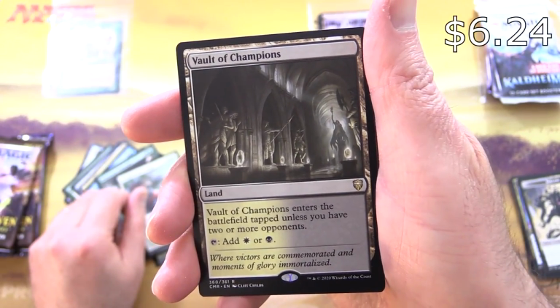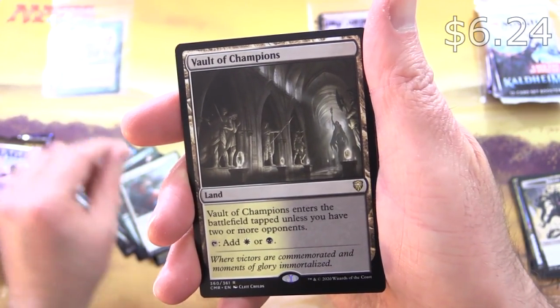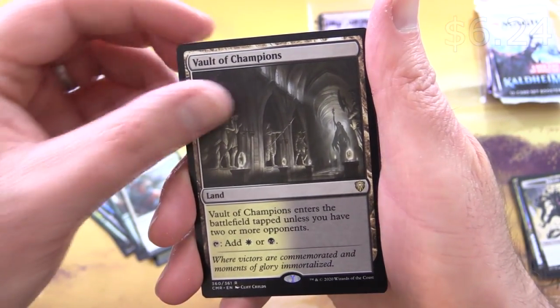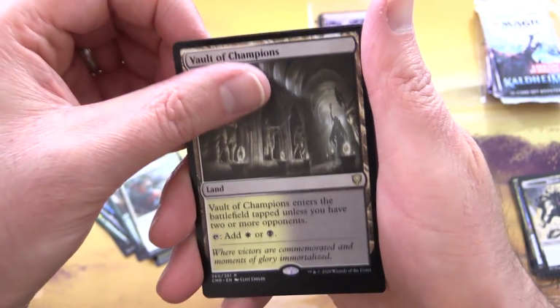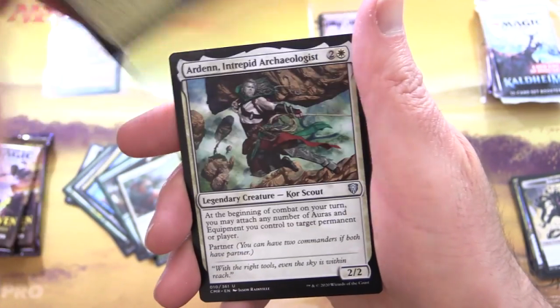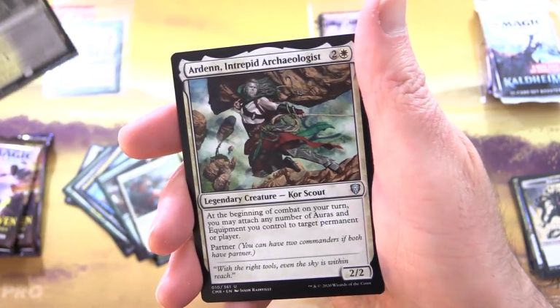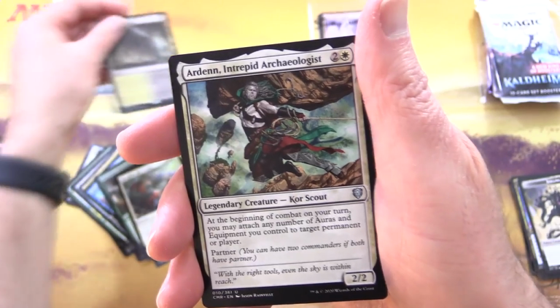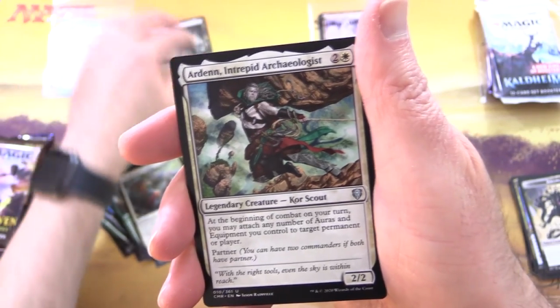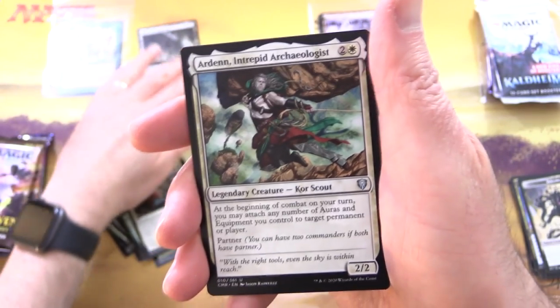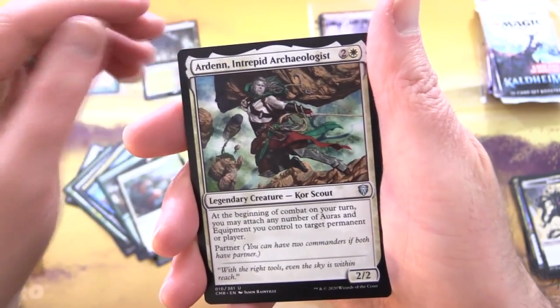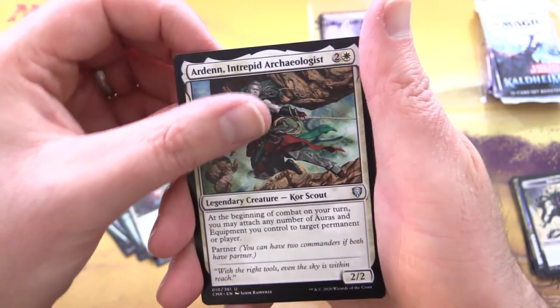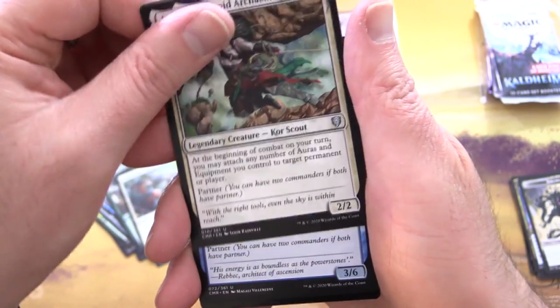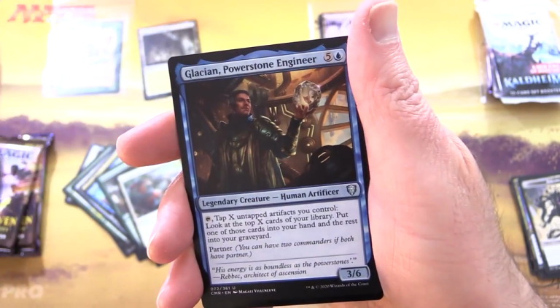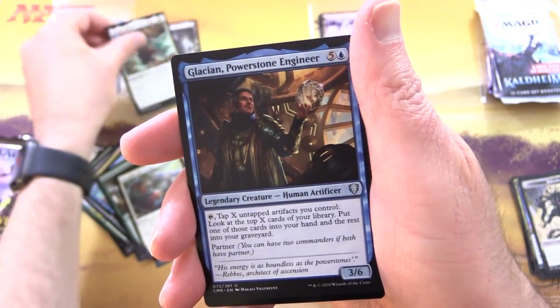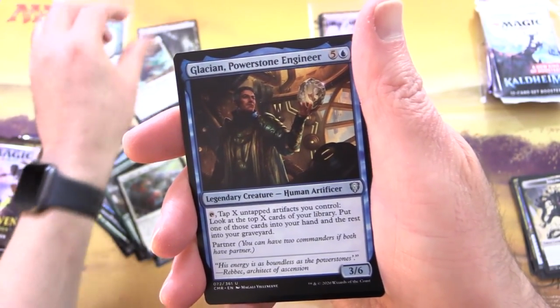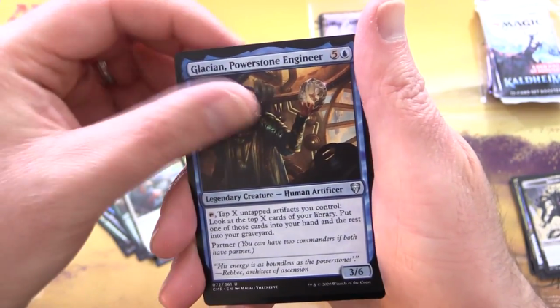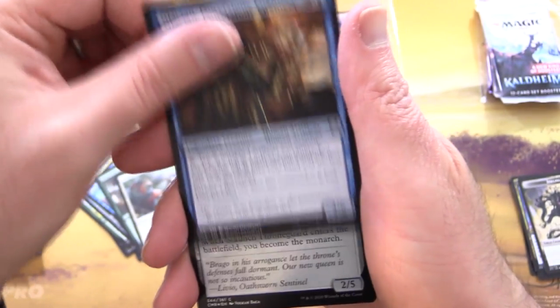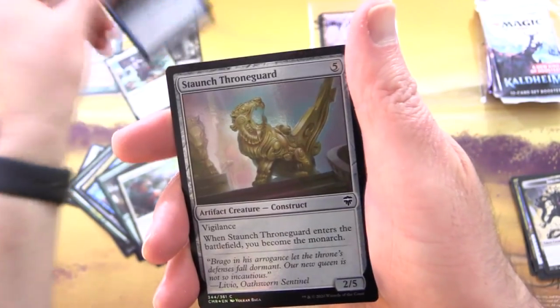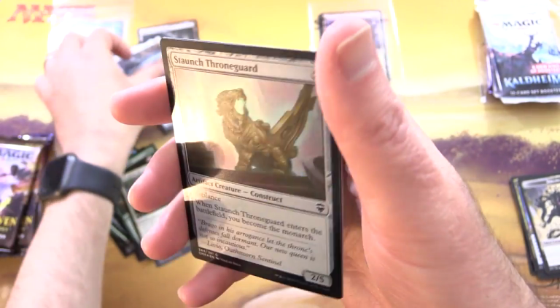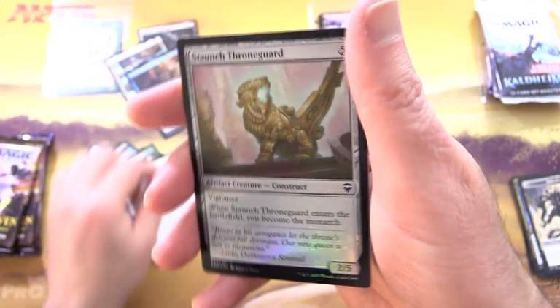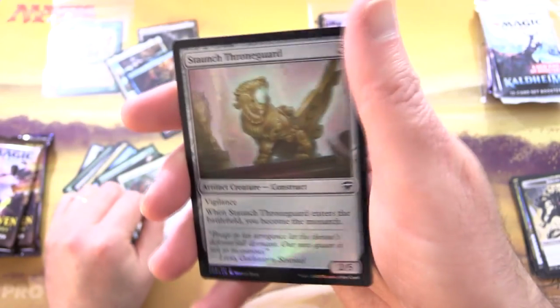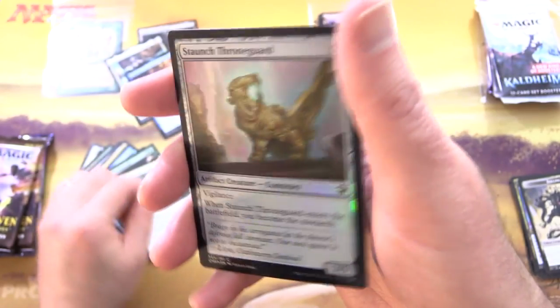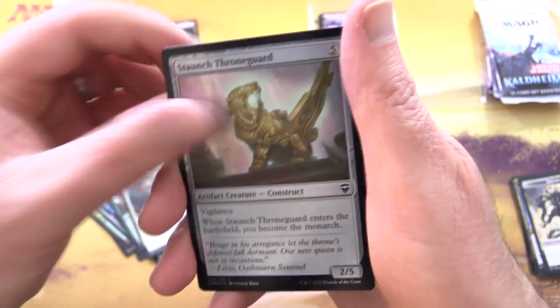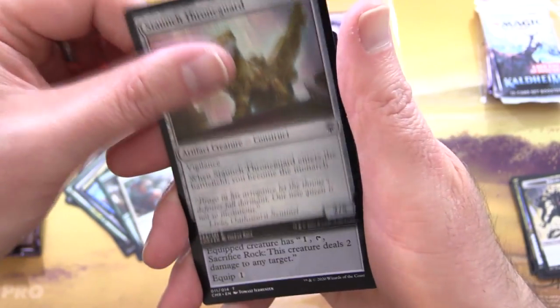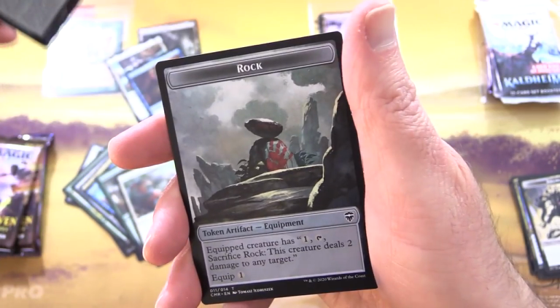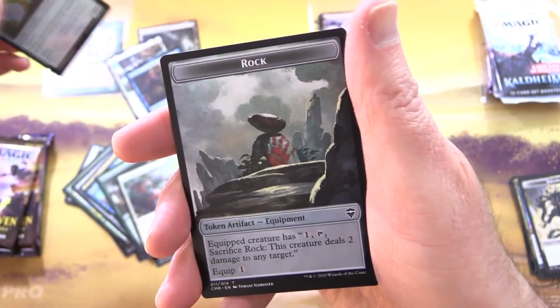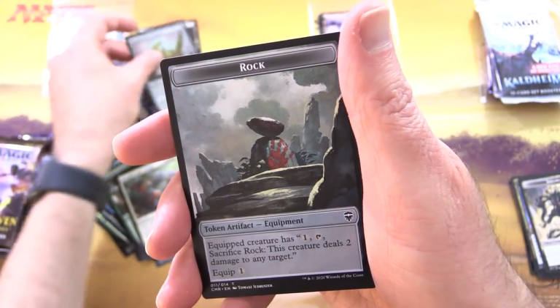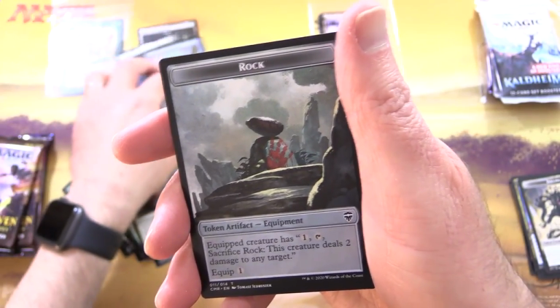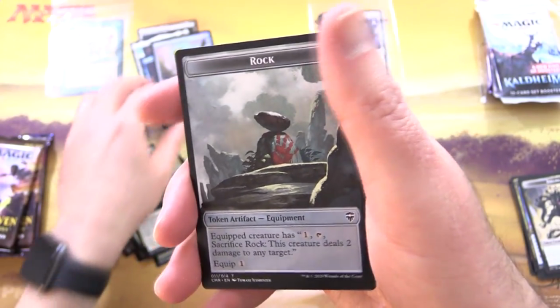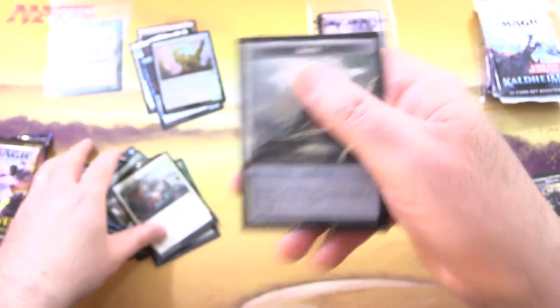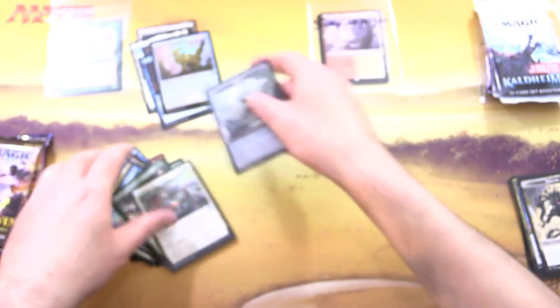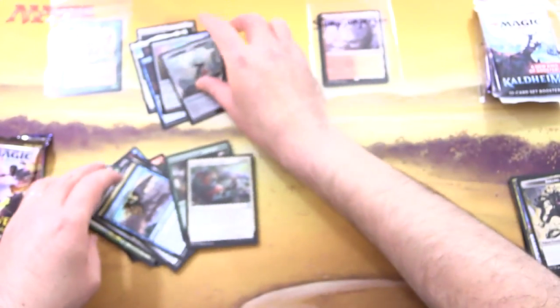The rare is Vault of Champions. We'll also chuck in Ardenne Intrepid Archaeologist, Glacian Power Stone Engineer as a foil, Storch Throne Guard, and a Sol Ring - you gotta chuck in the rock.